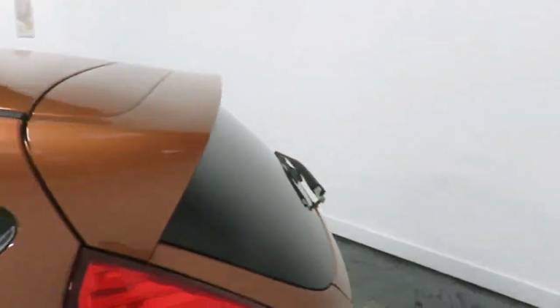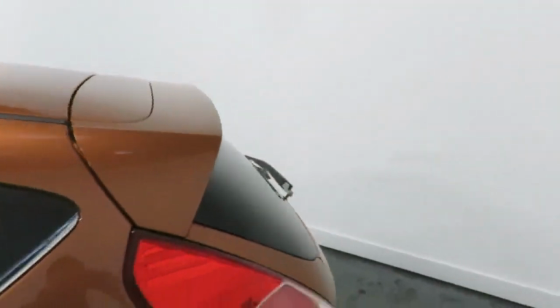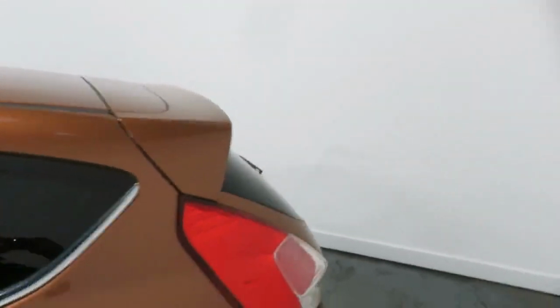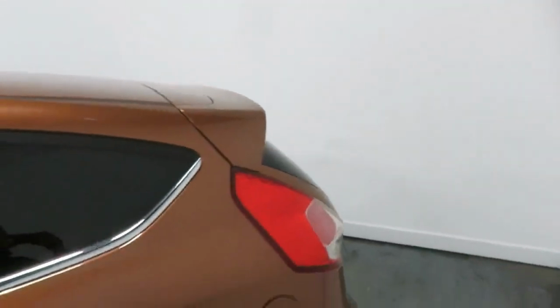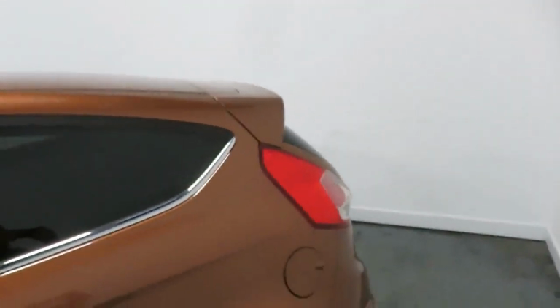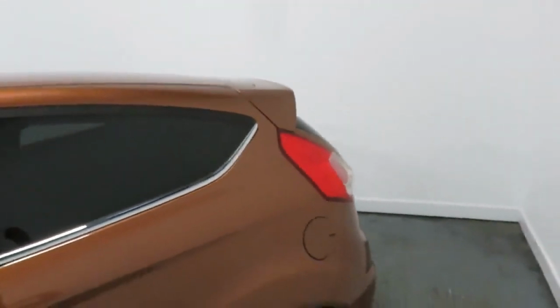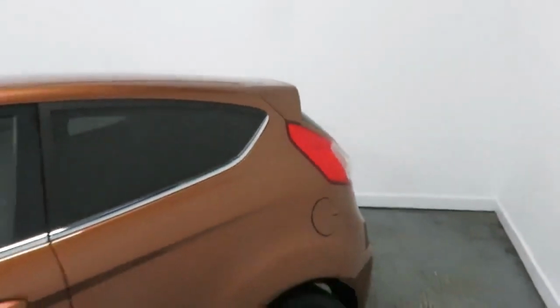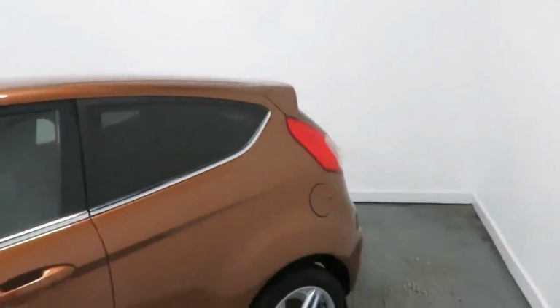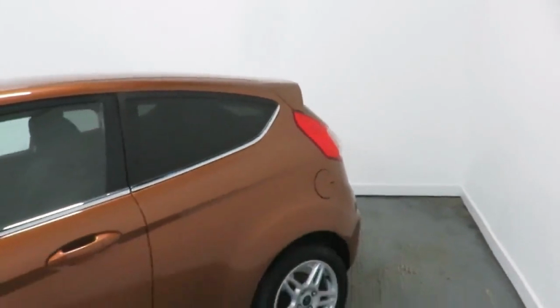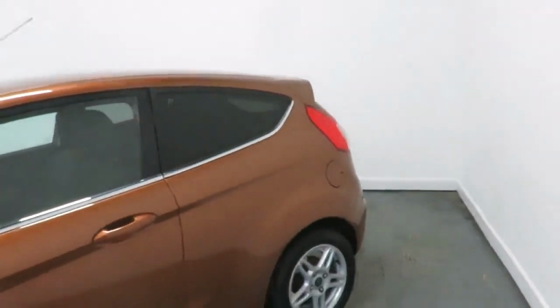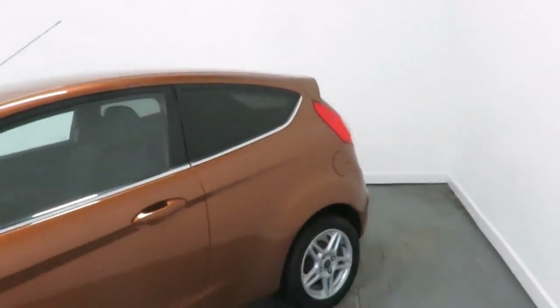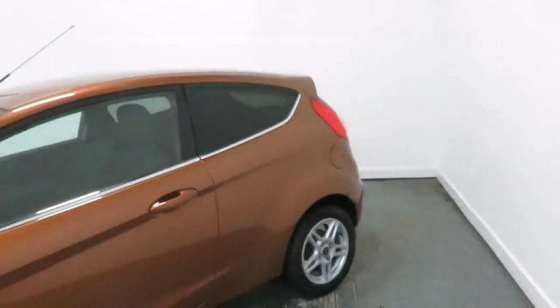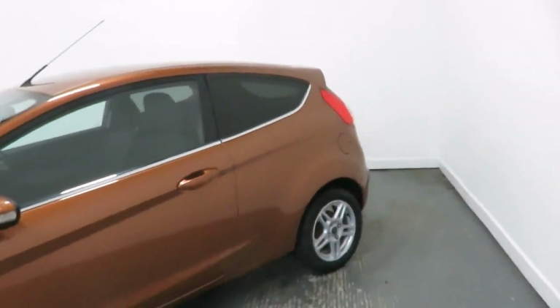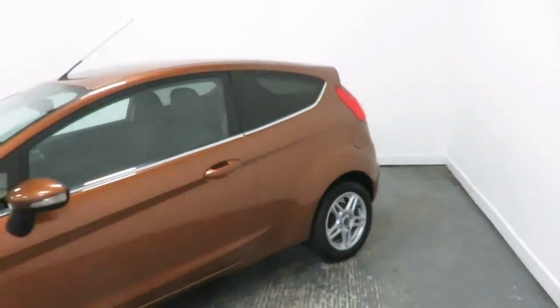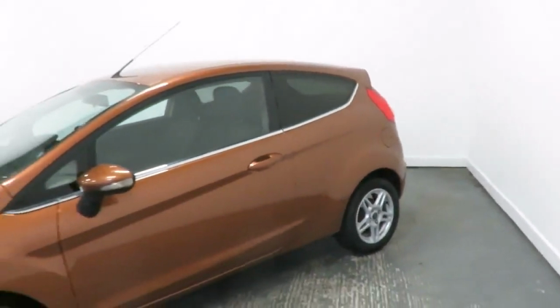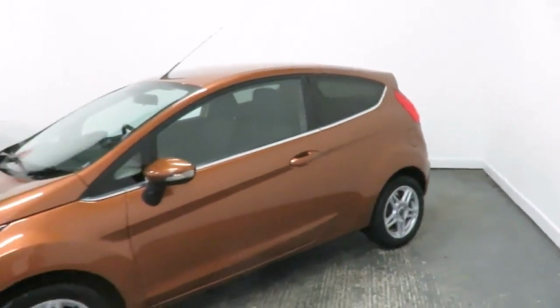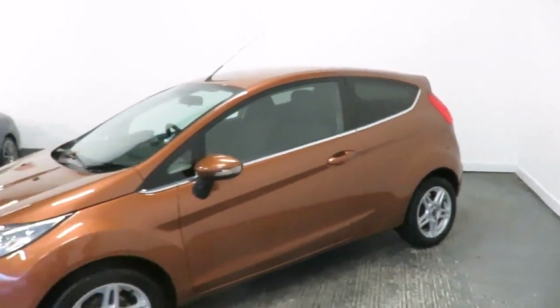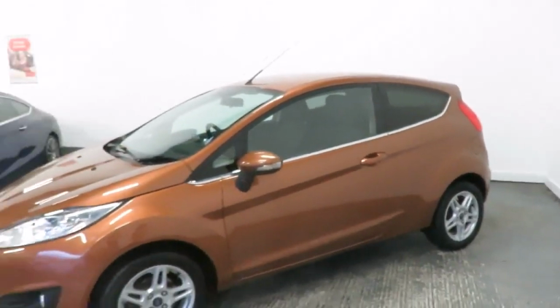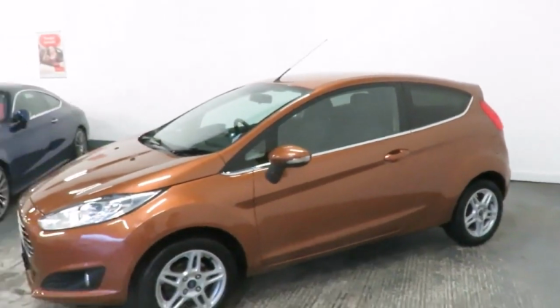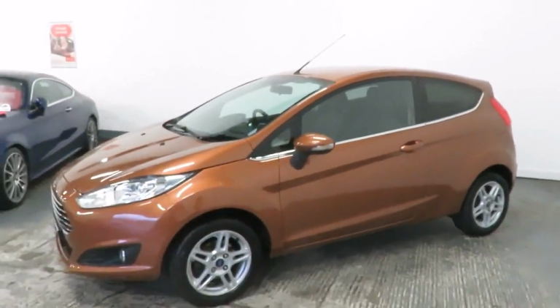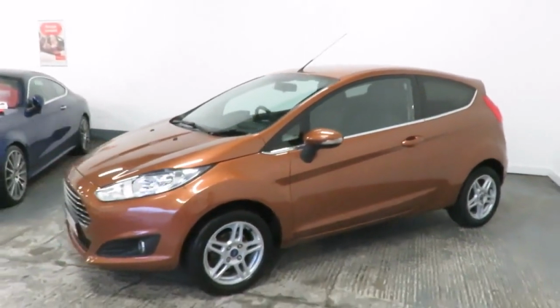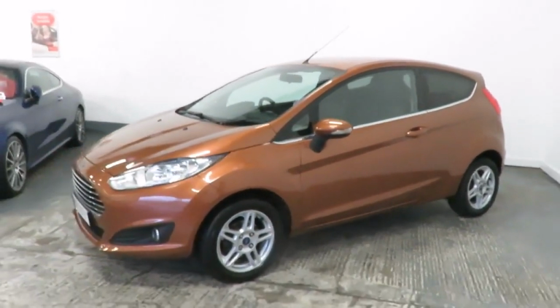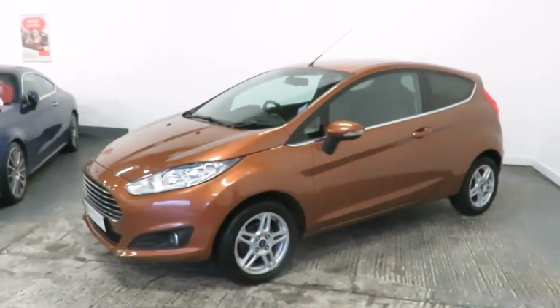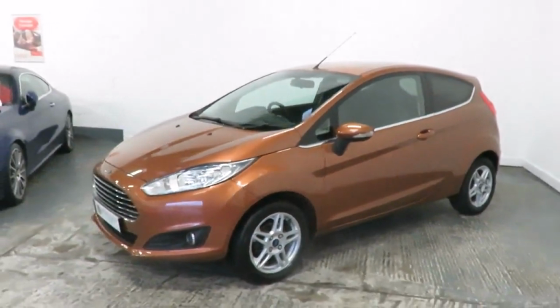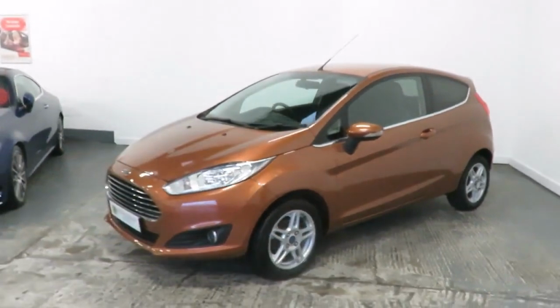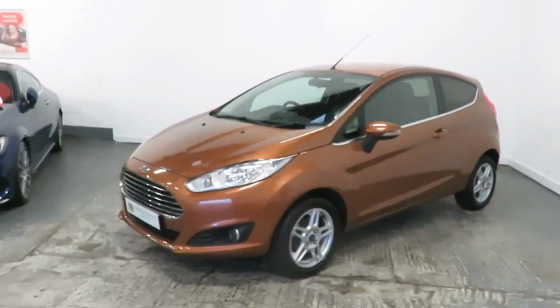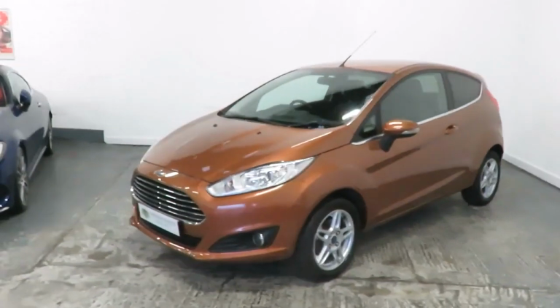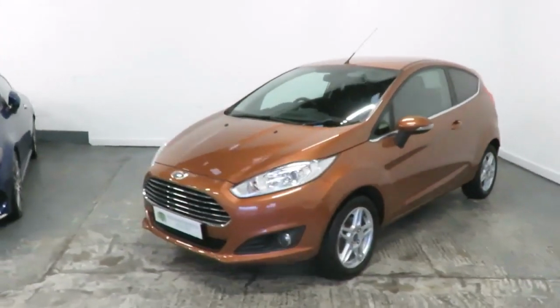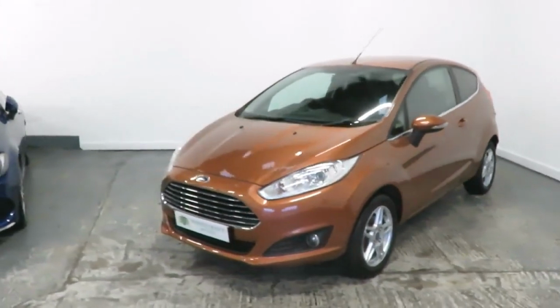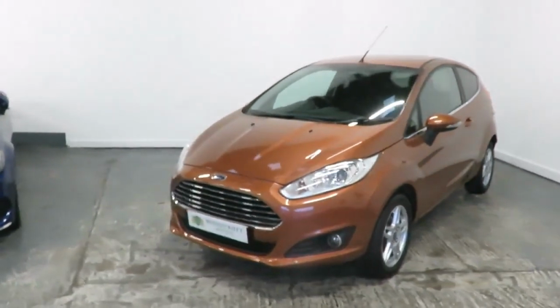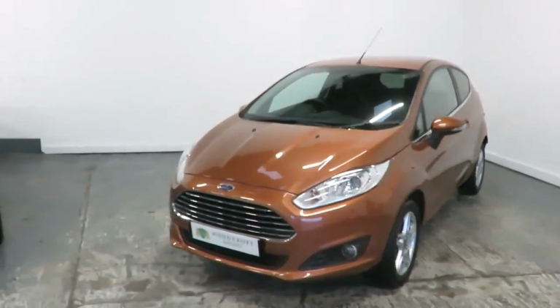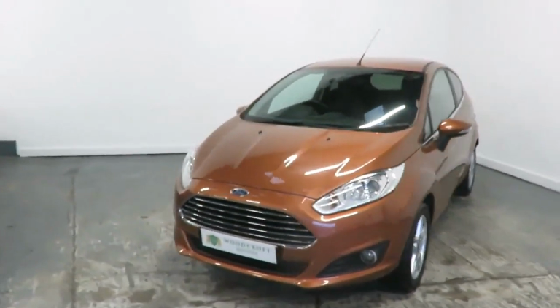Your next vehicle can be reserved on our website for a £100 refundable deposit, all from the comfort of your own home, from purchase right through to delivery or collection.